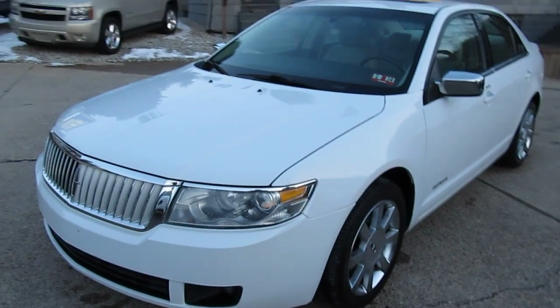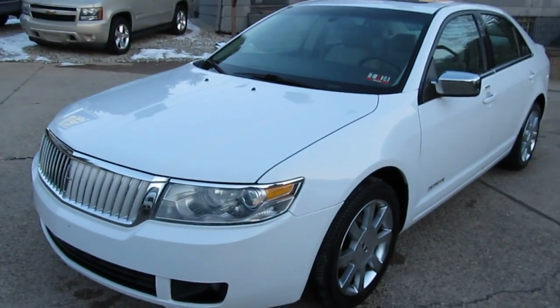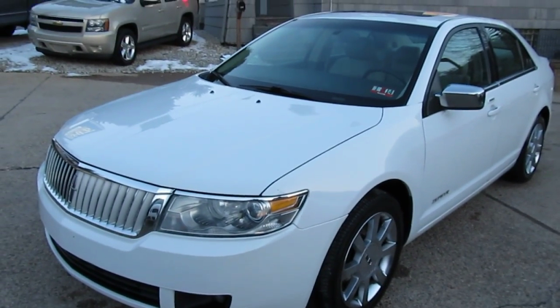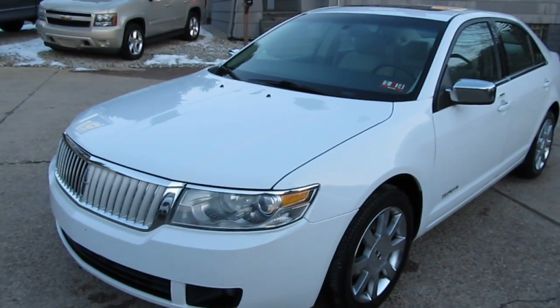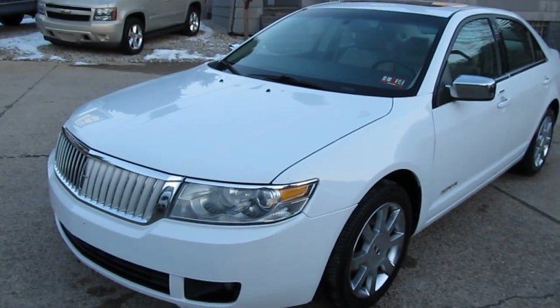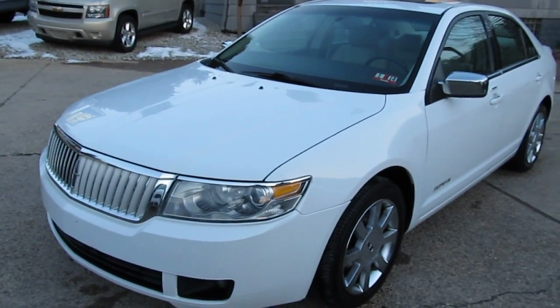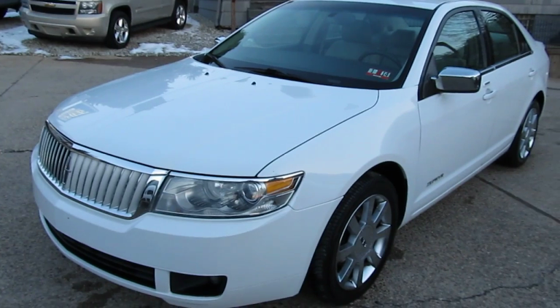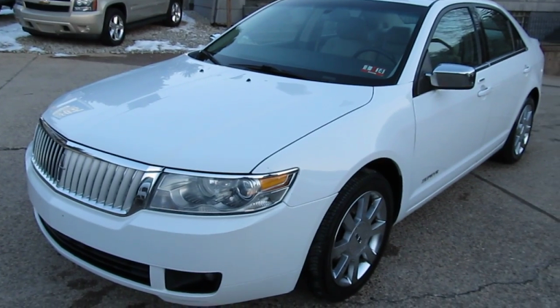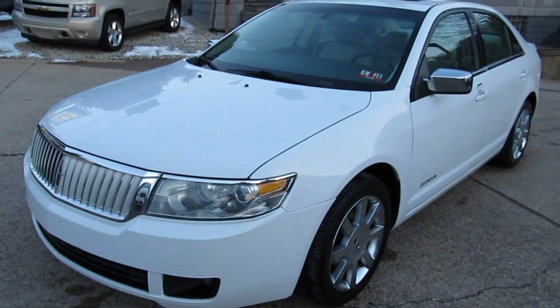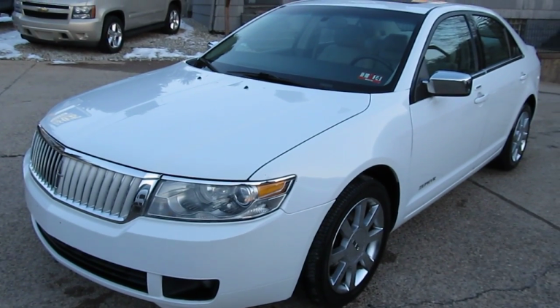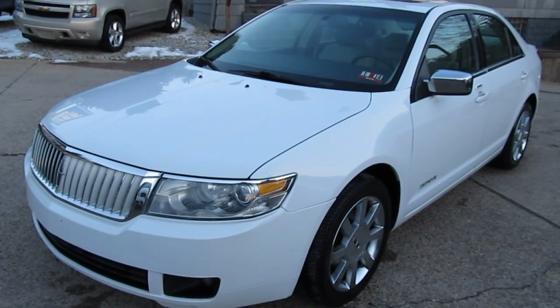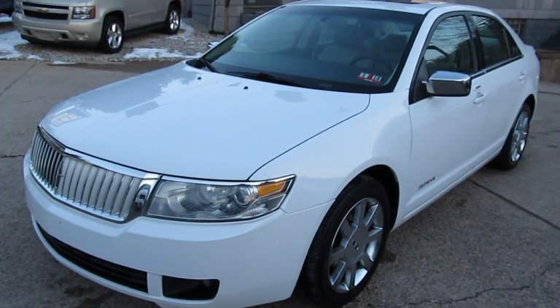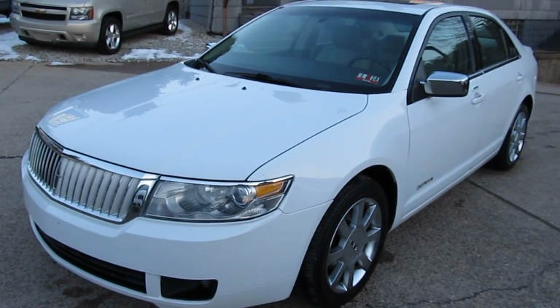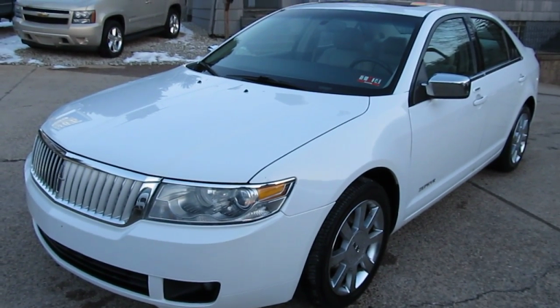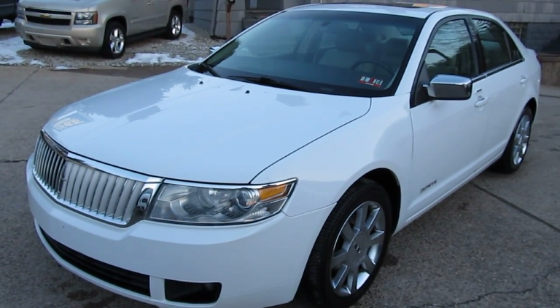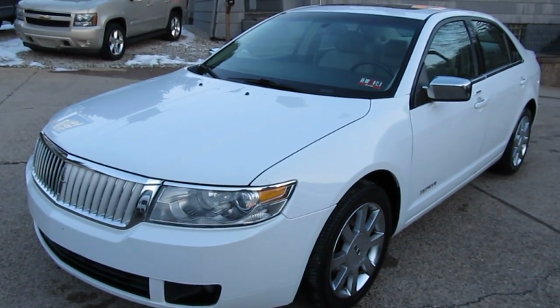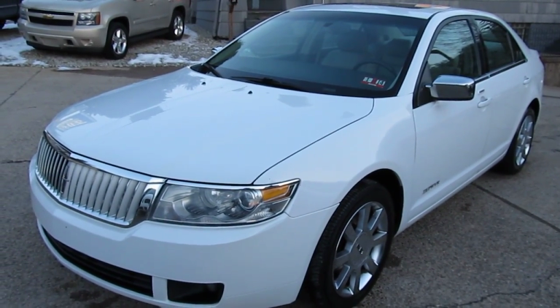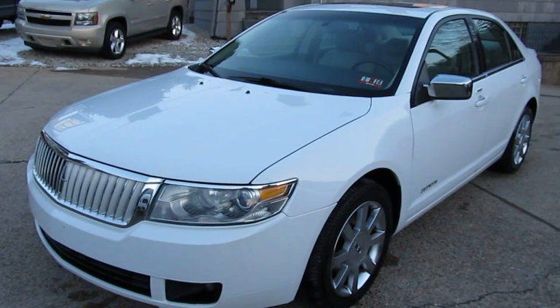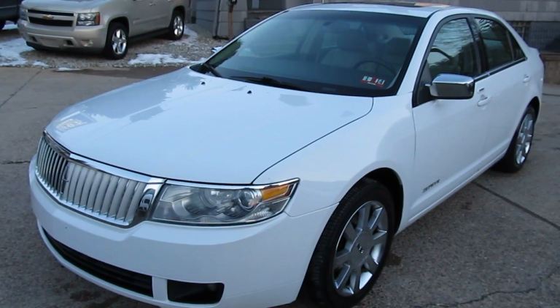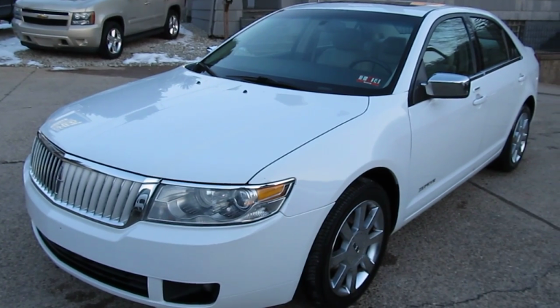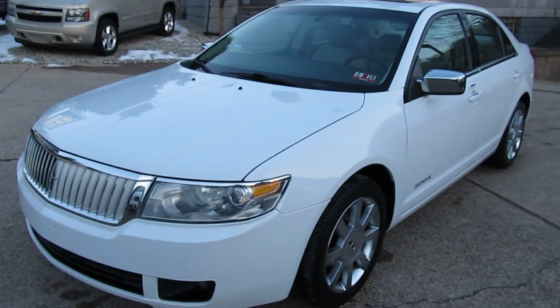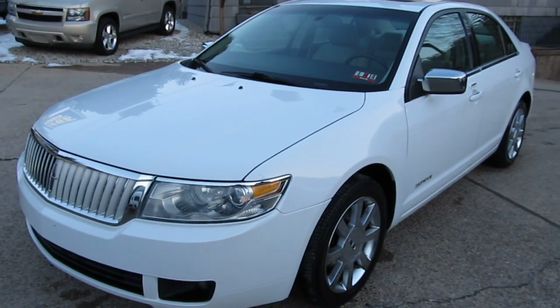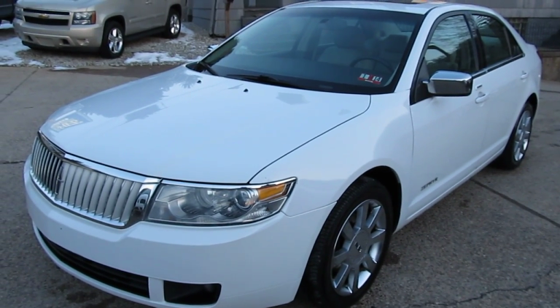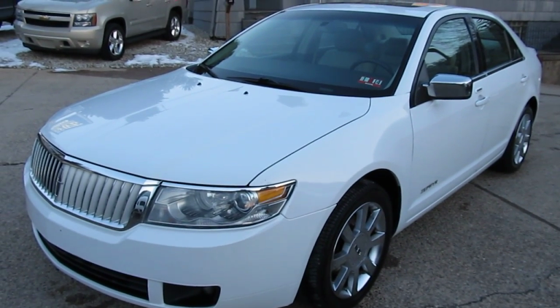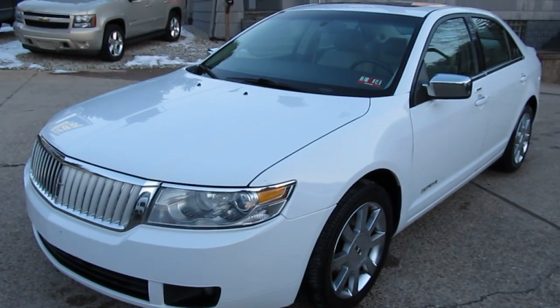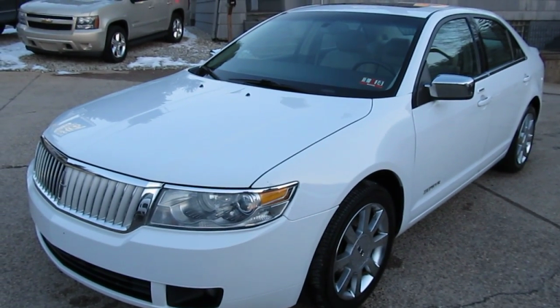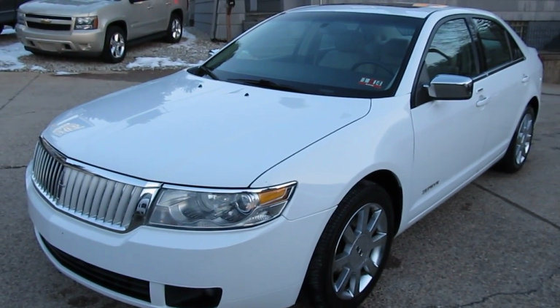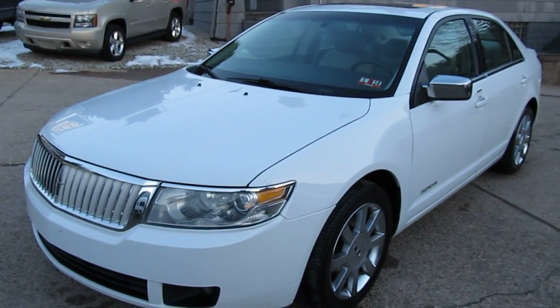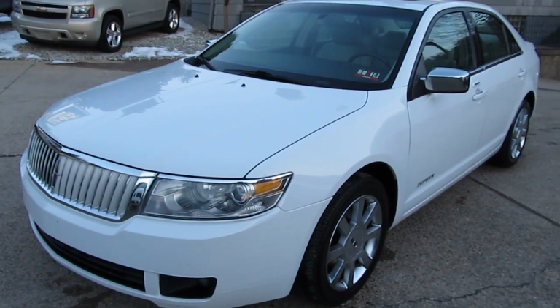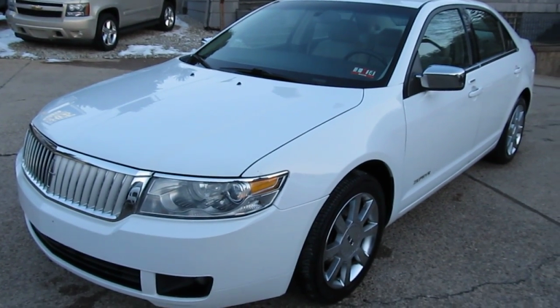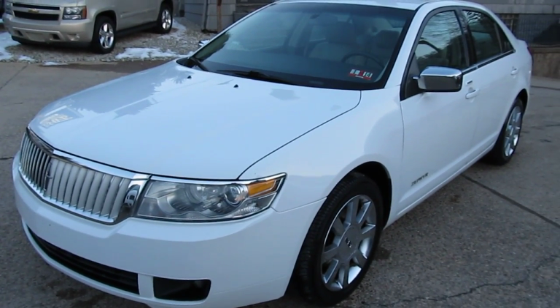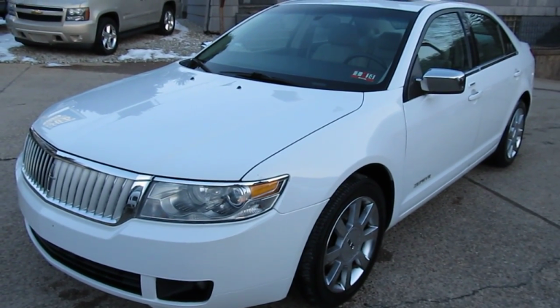If you have any questions, just give me a ring. My name is Mike, my phone number is 740-633-8888. Reach me online at EliteAutoOutlet.com. Don't be afraid to text me at 304-312-9866. Thanks a lot and have a great day.